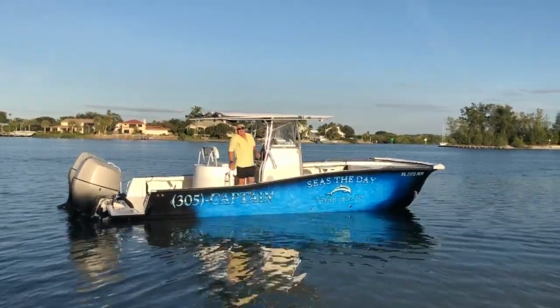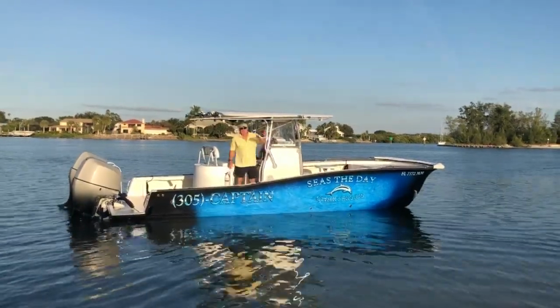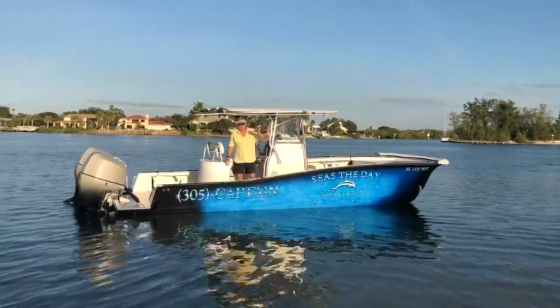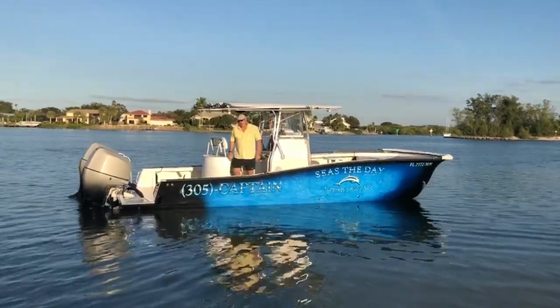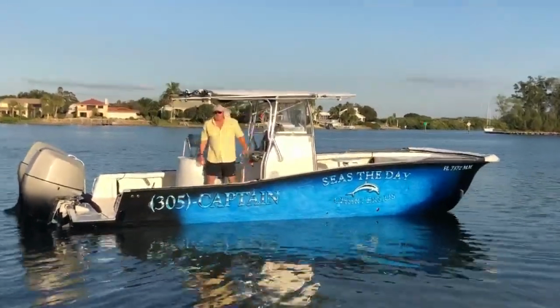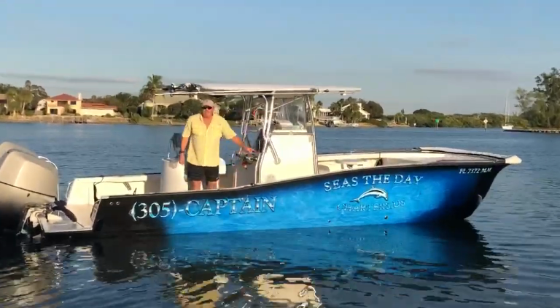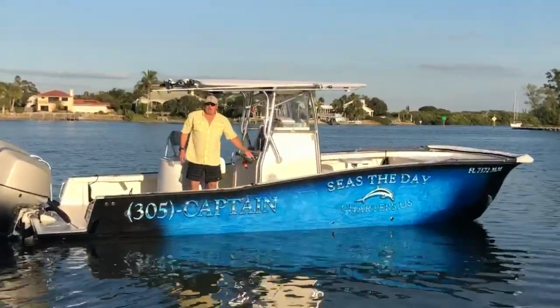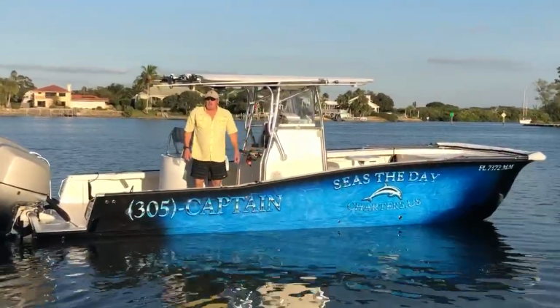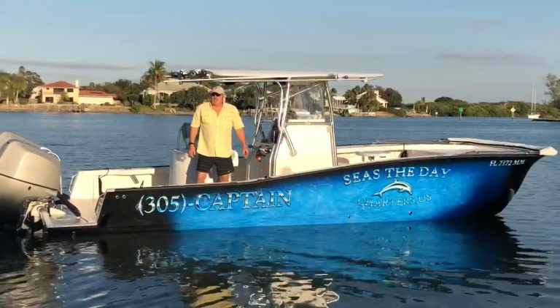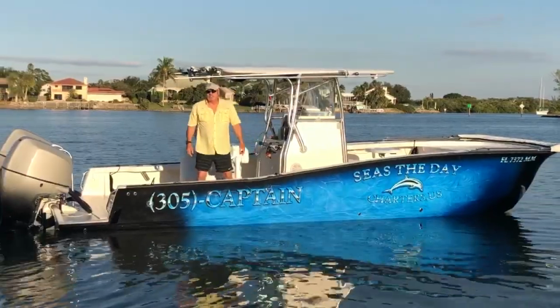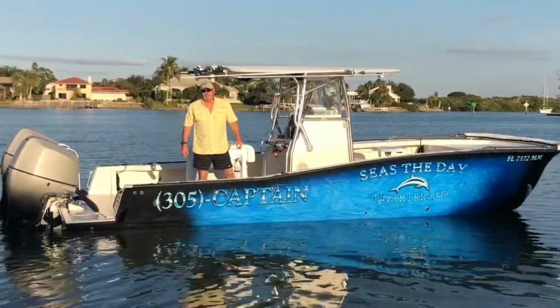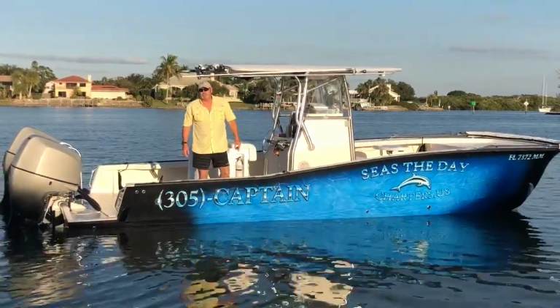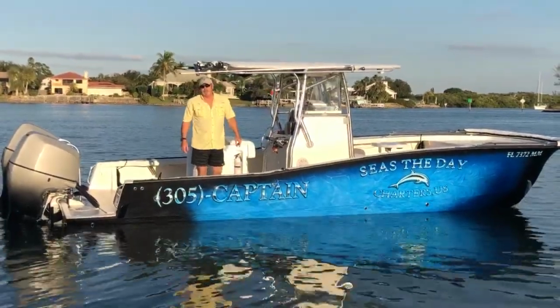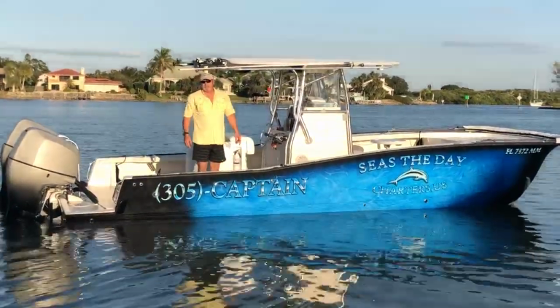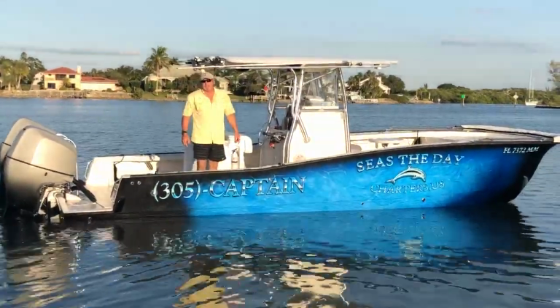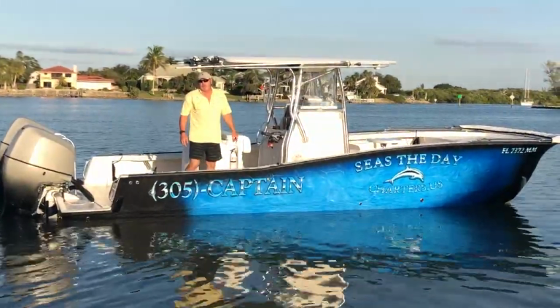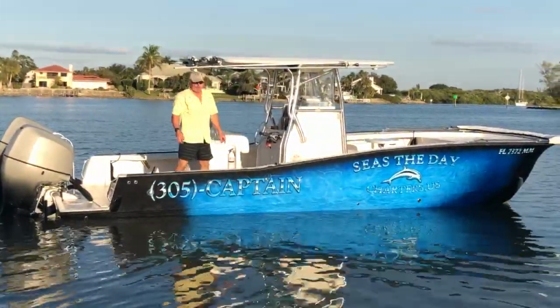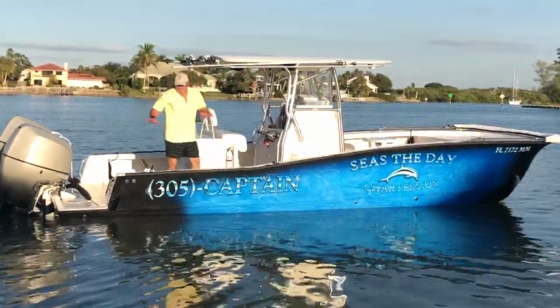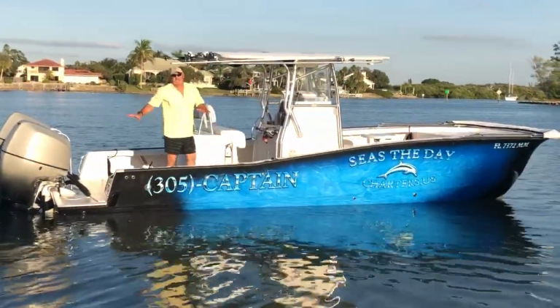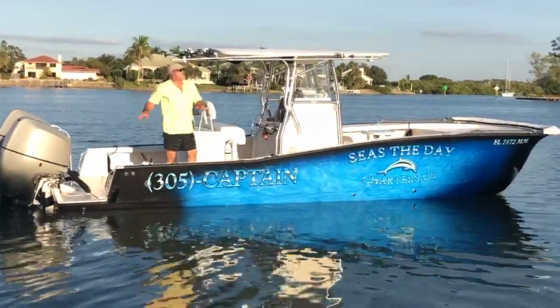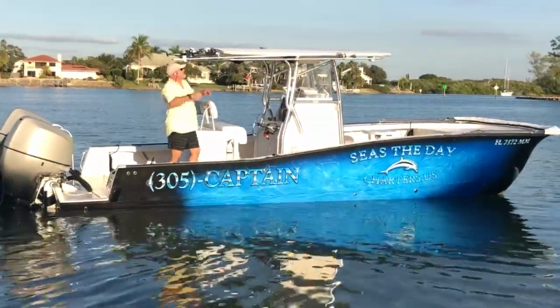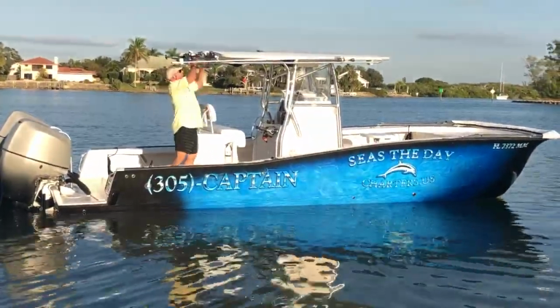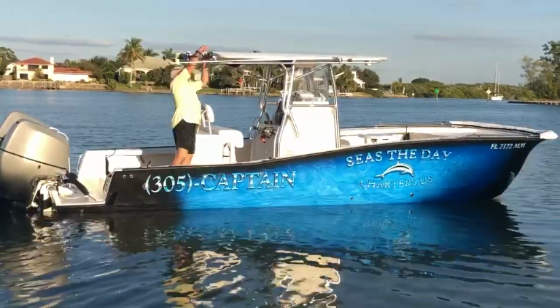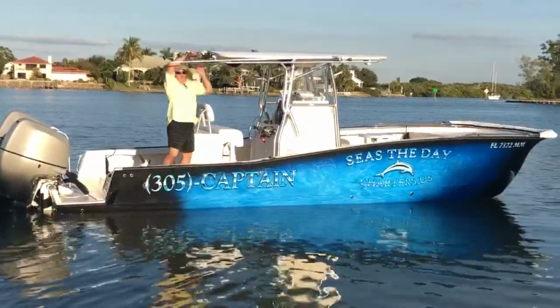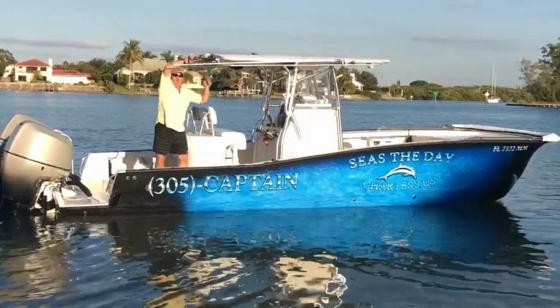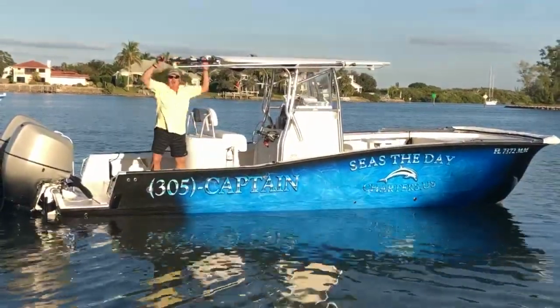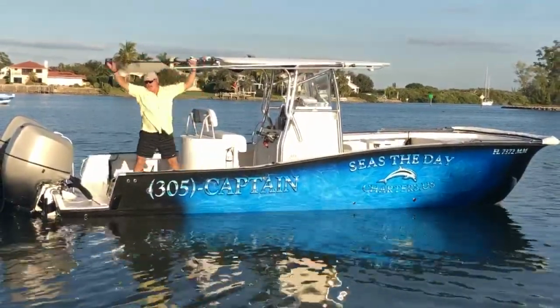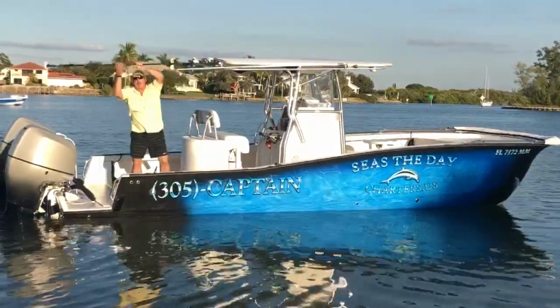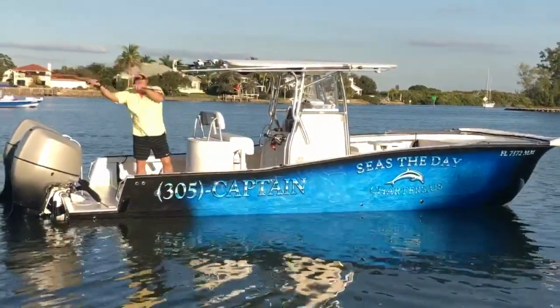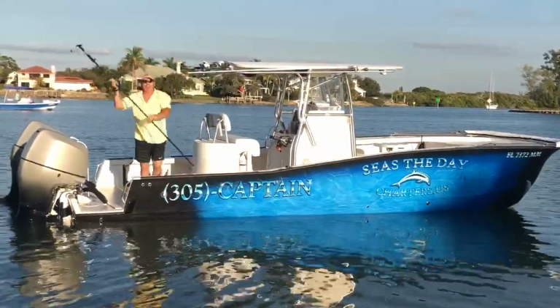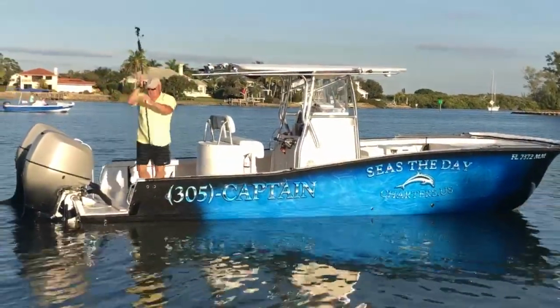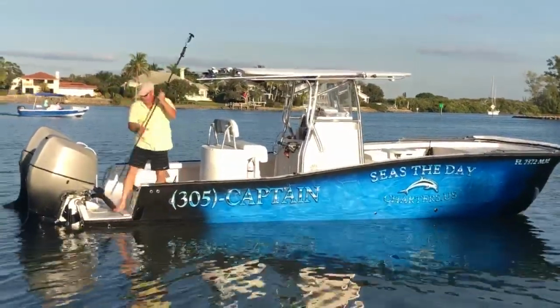Hey, this is Captain John, Seize the Day Charters, running a 26-foot custom catamaran in southwest Florida, the Manta. Needed a rear anchor system, went with Mike Brady's digging anchor system.